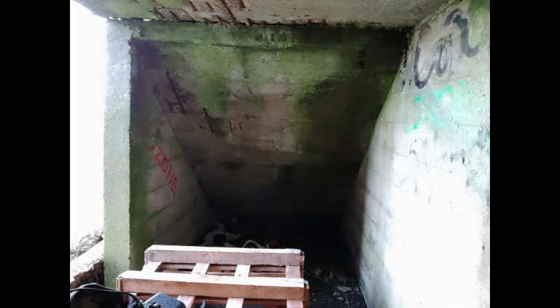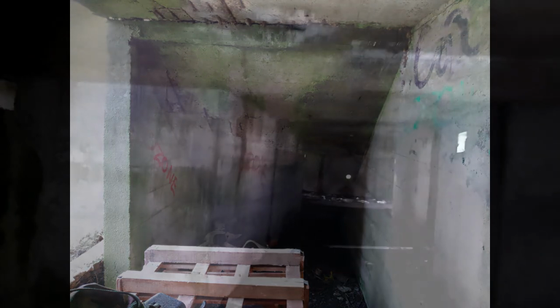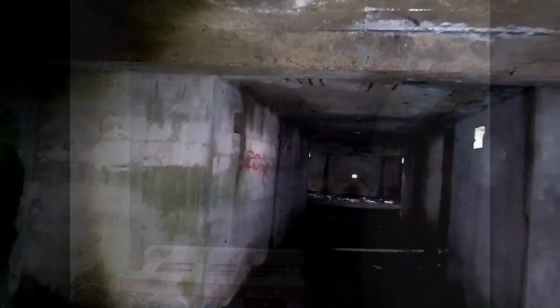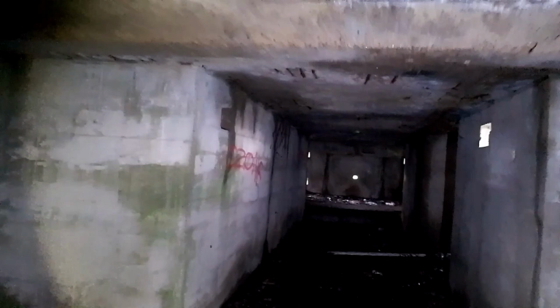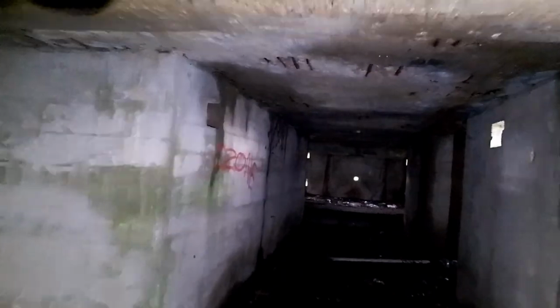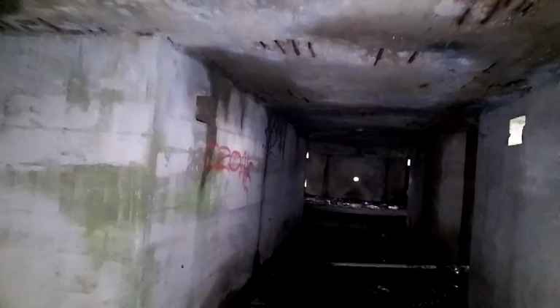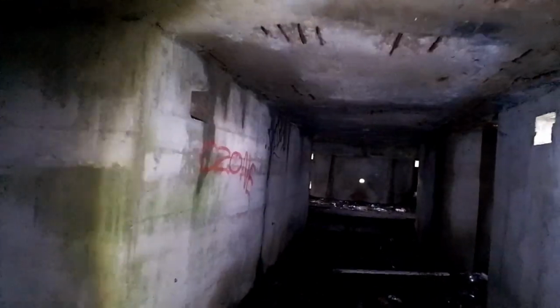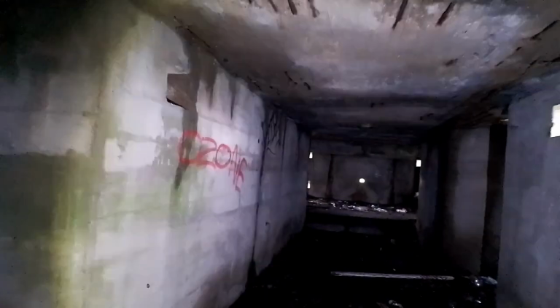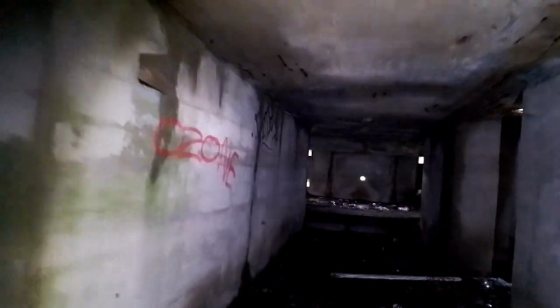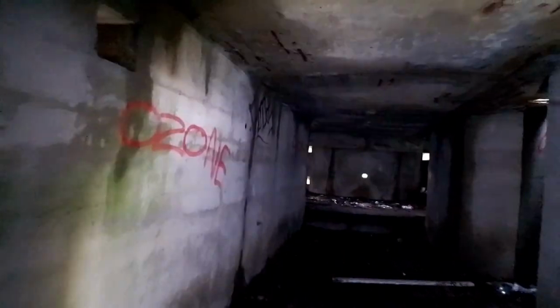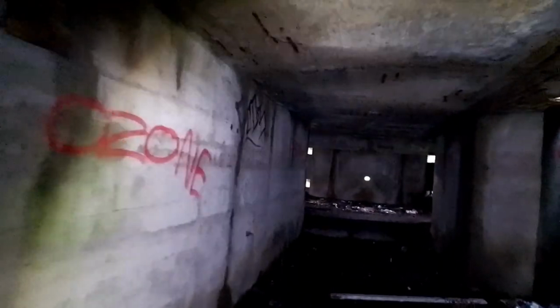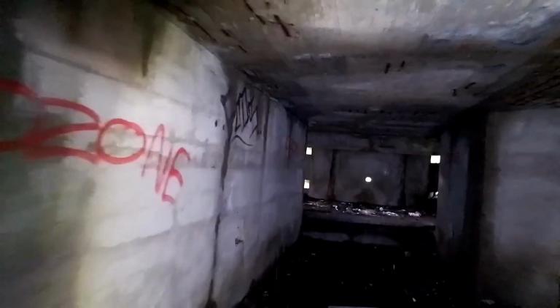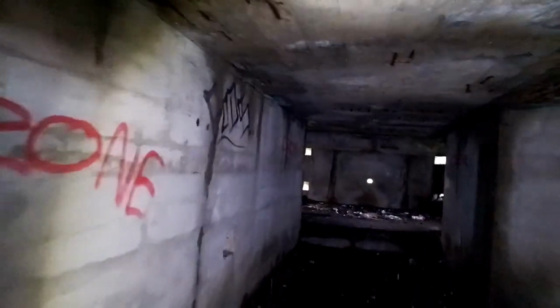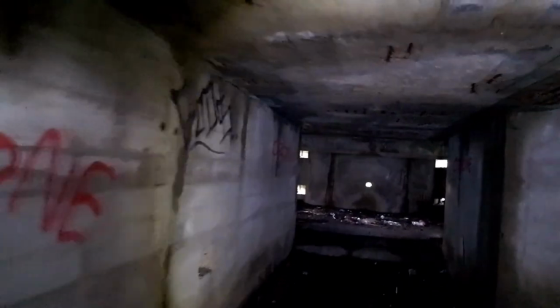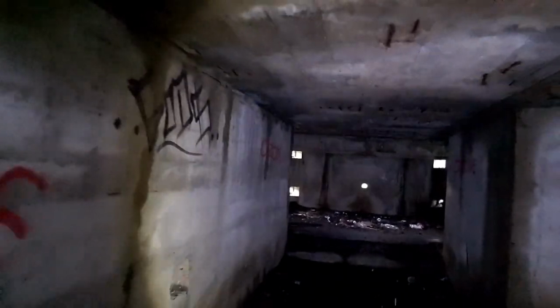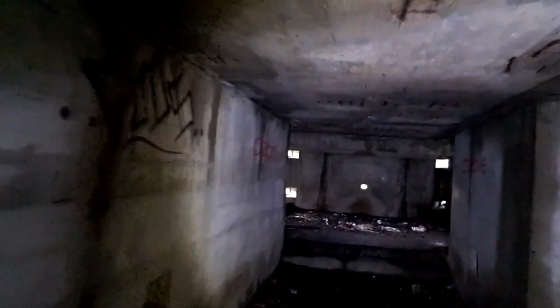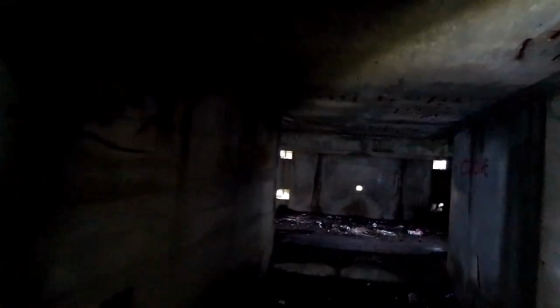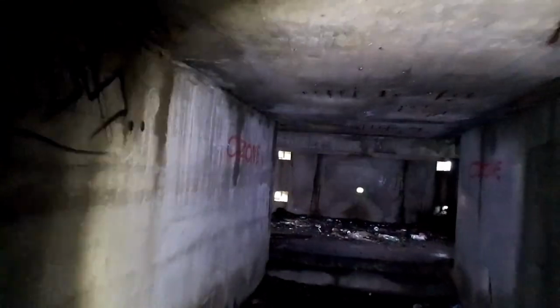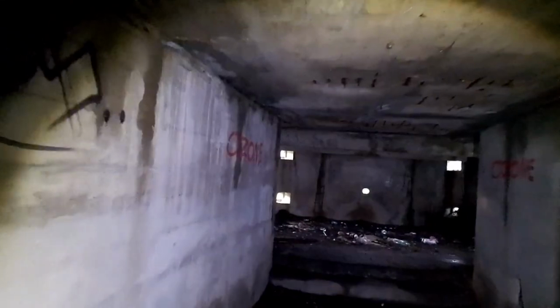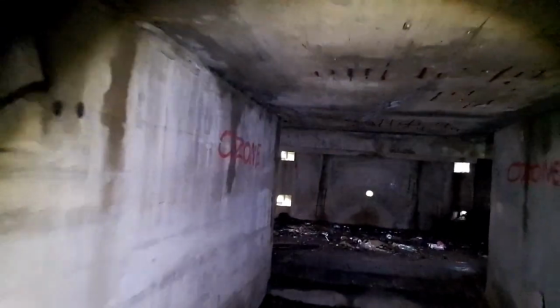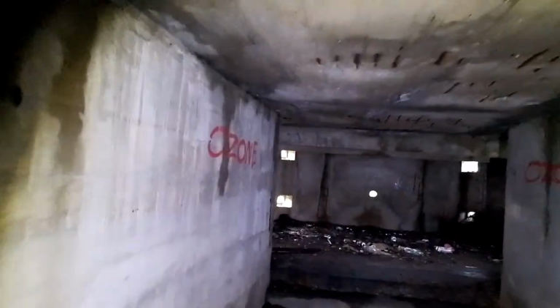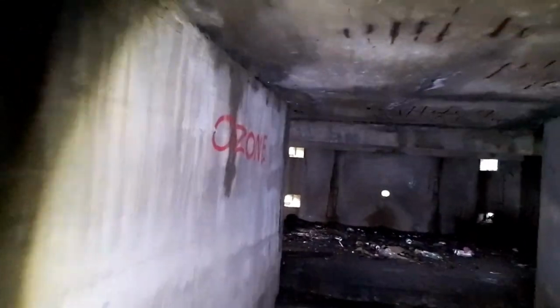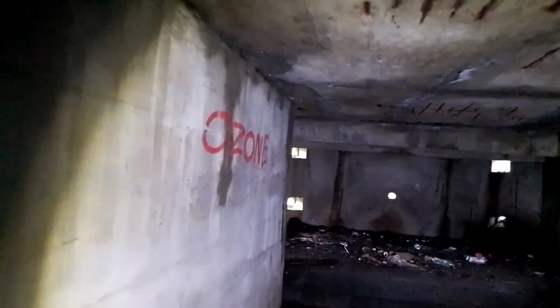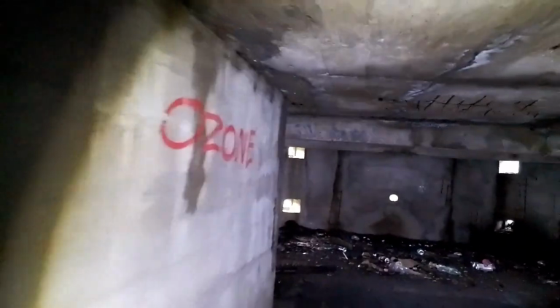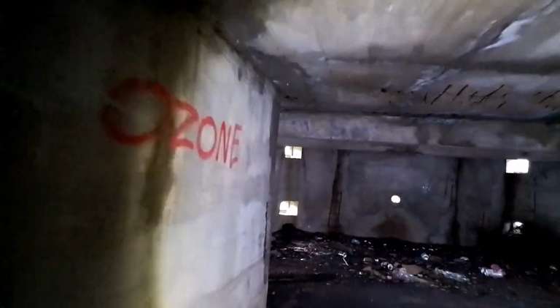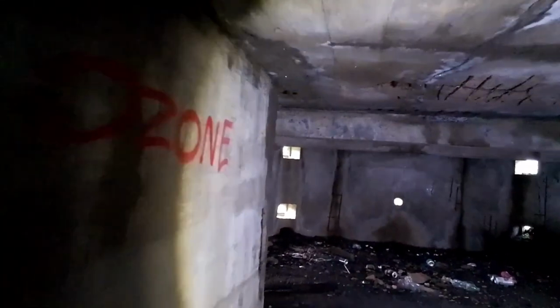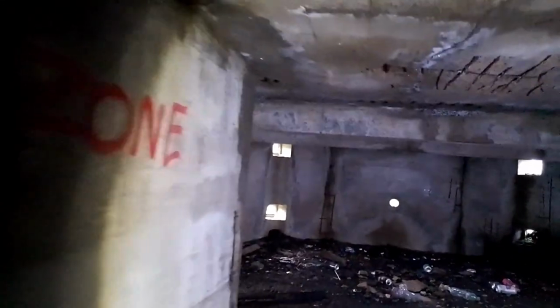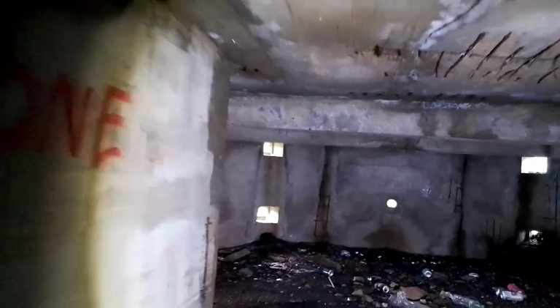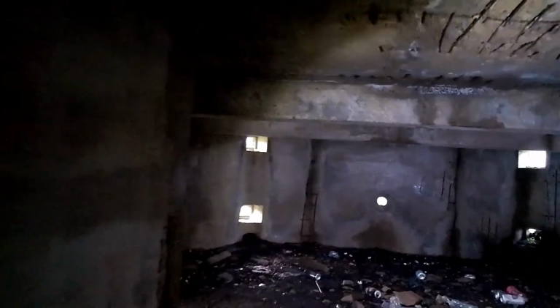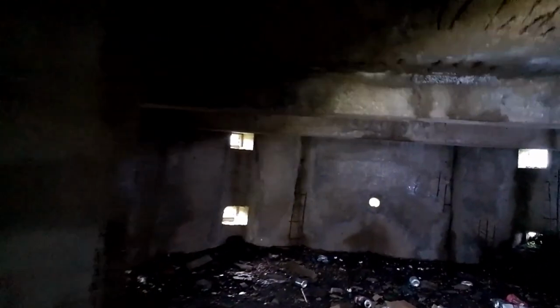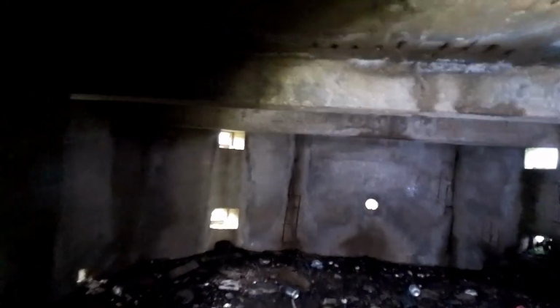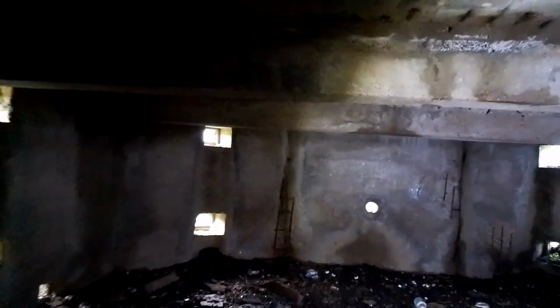Below is the main gun emplacement. I was thinking this would have been the storage facility for the ammunition — well concealed and secure. Now used for dumping litter. No wonder there was an electric fence around the perimeter.